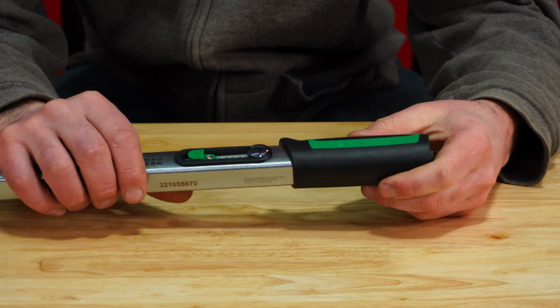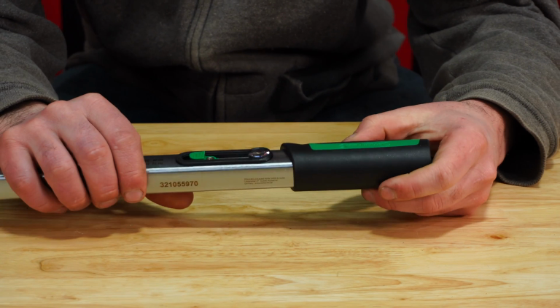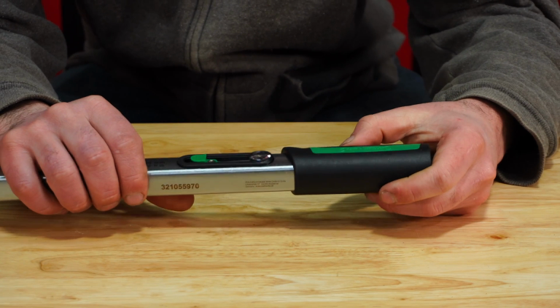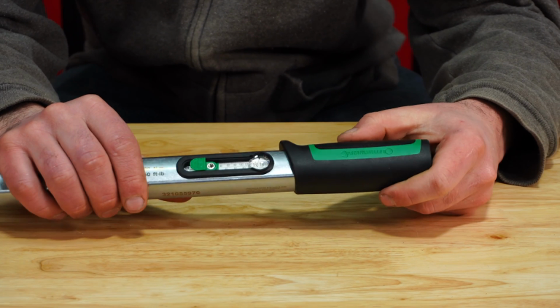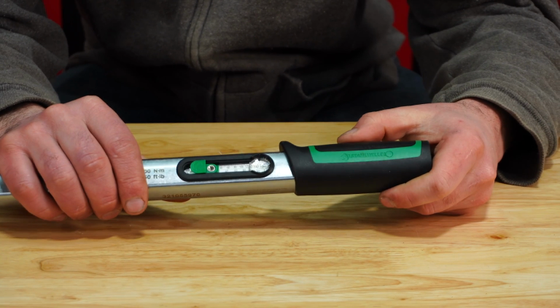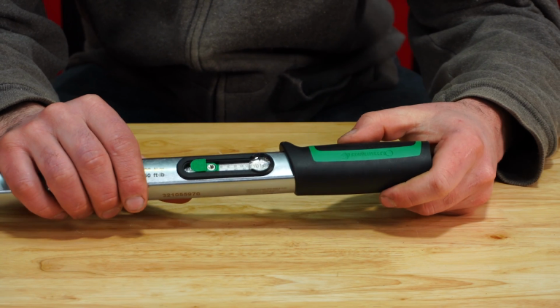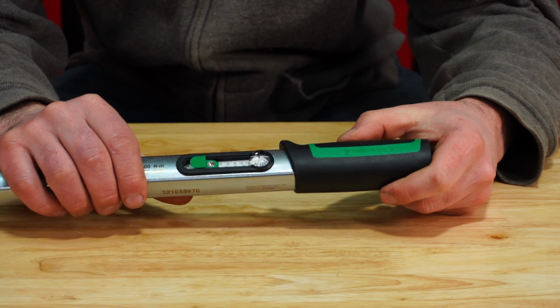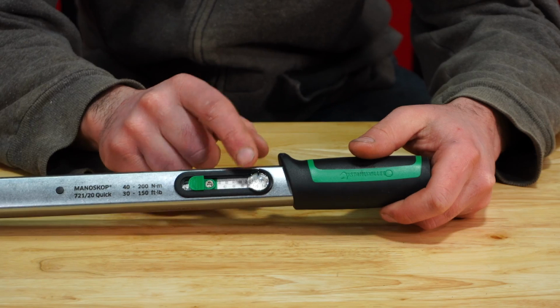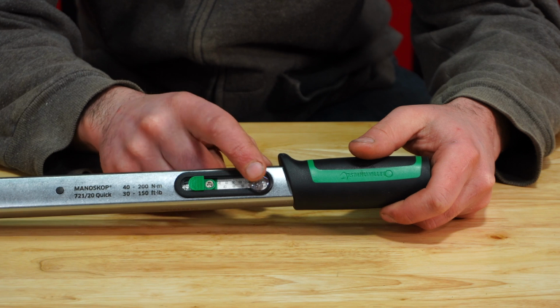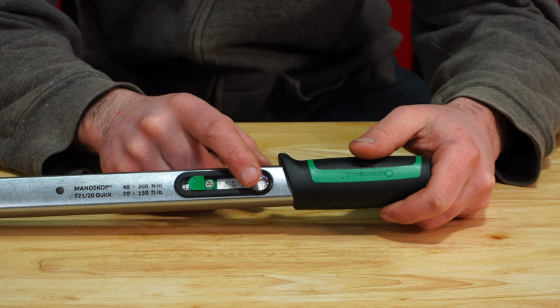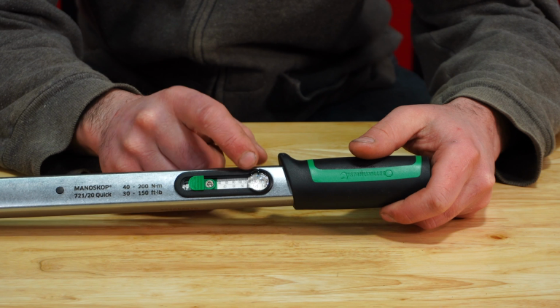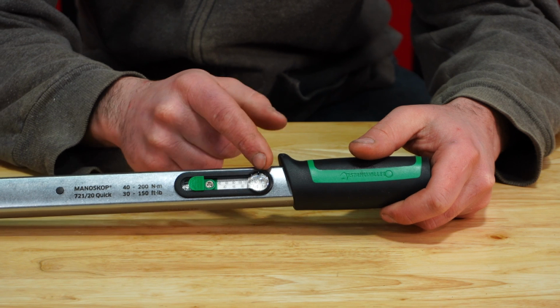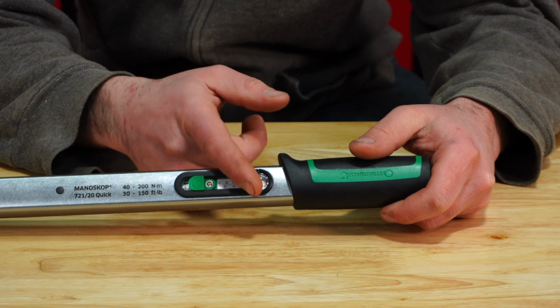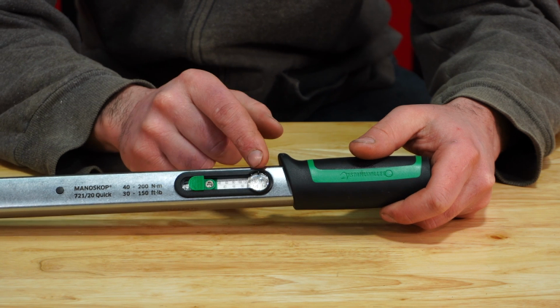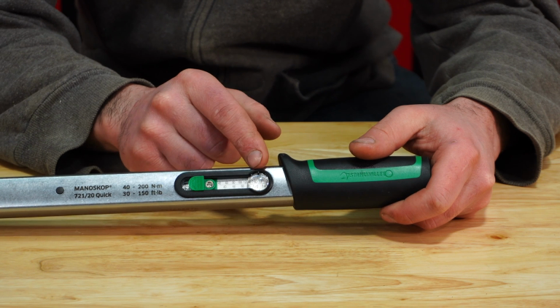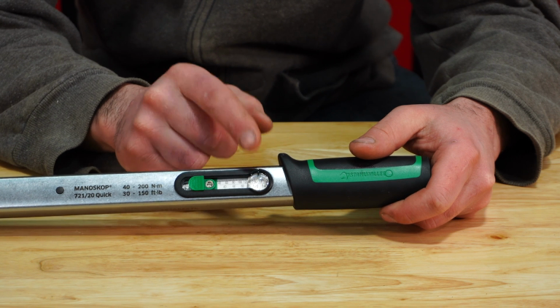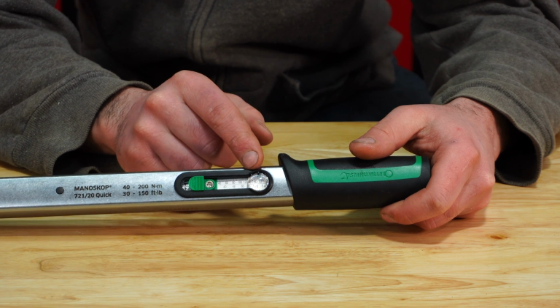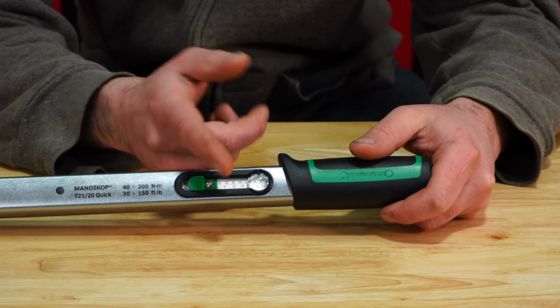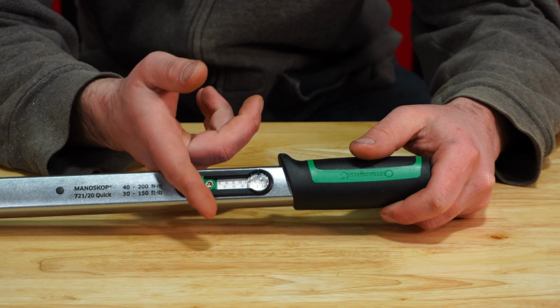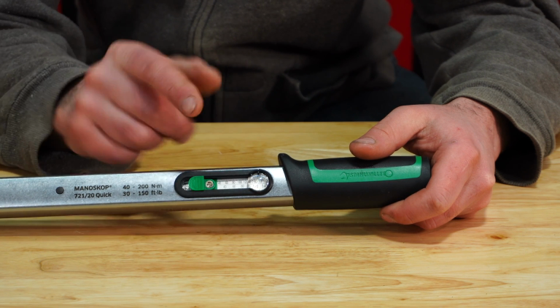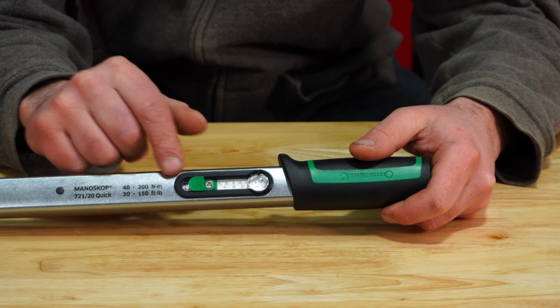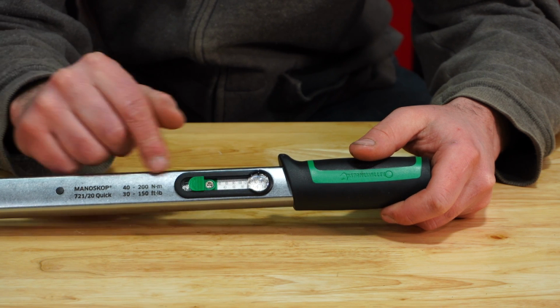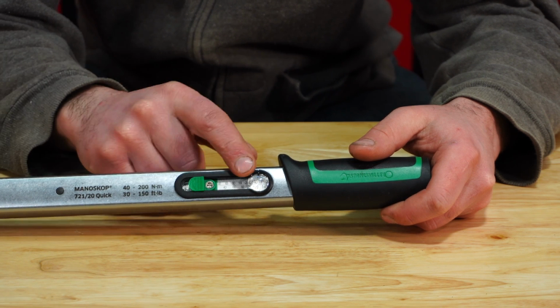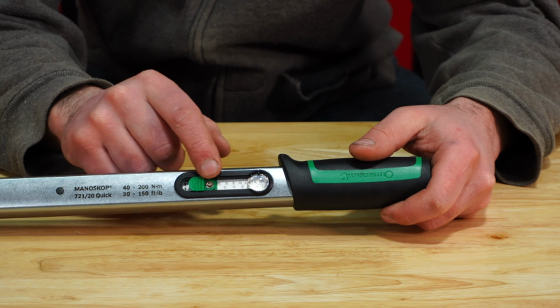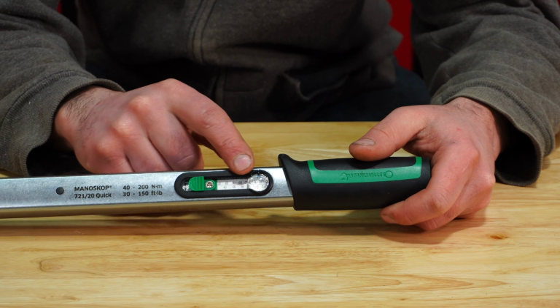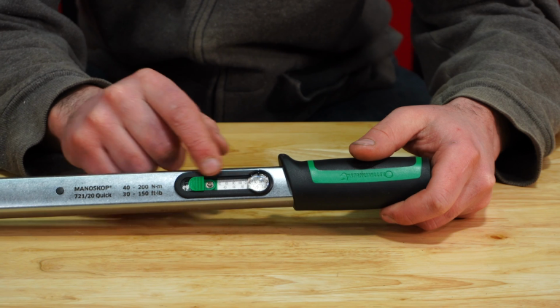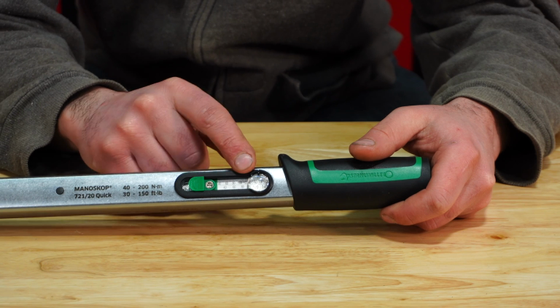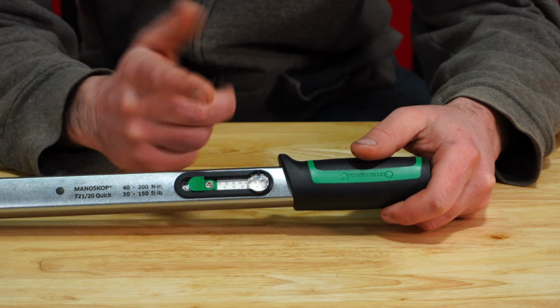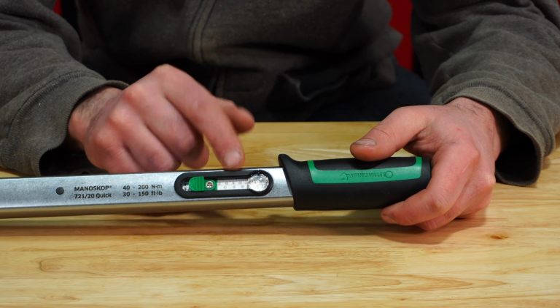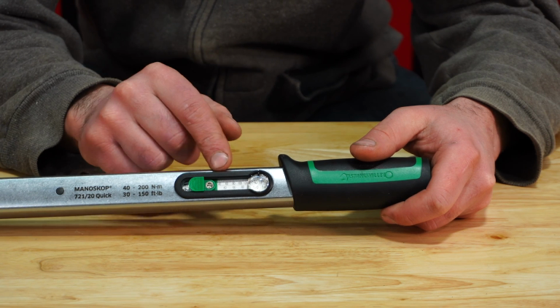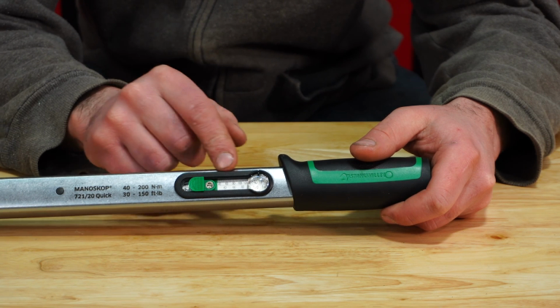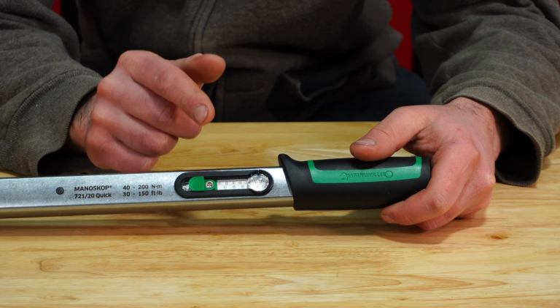It's pretty sweet — you have that magnification there, and then two arrows: one on the bottom and one on the top, depending on whether you're using the foot-pounds or the Newton meter scale.